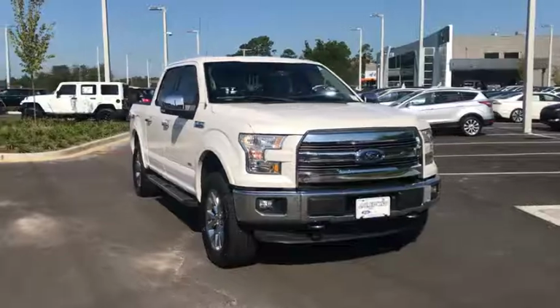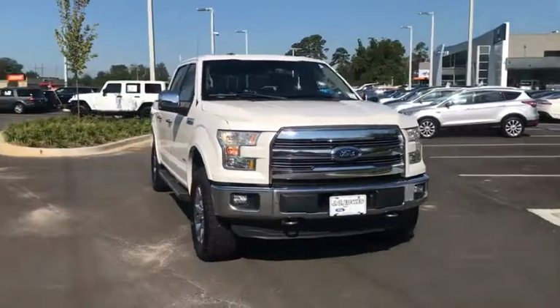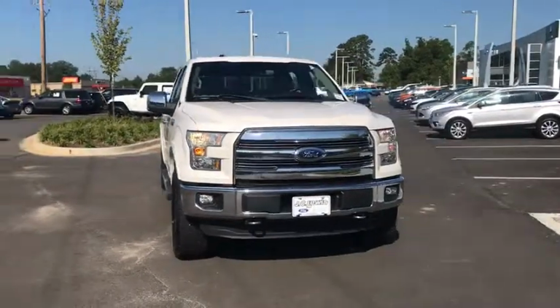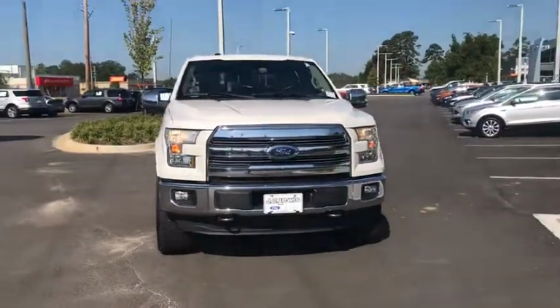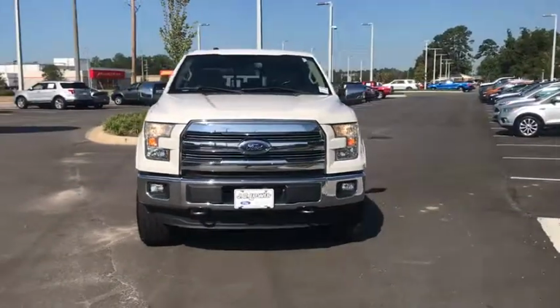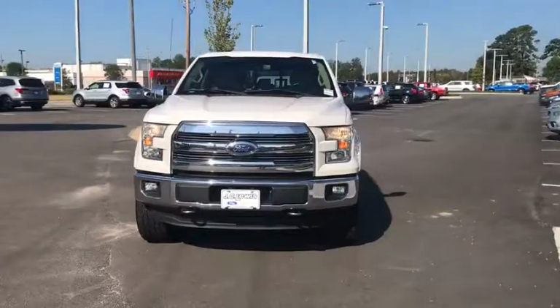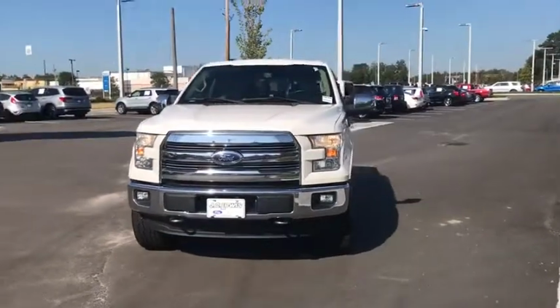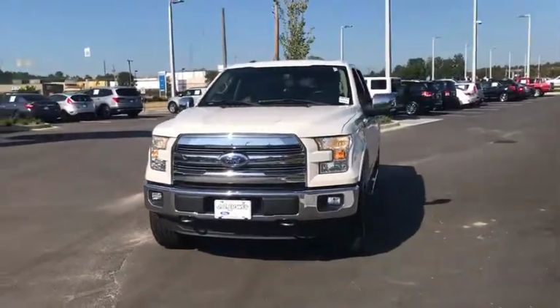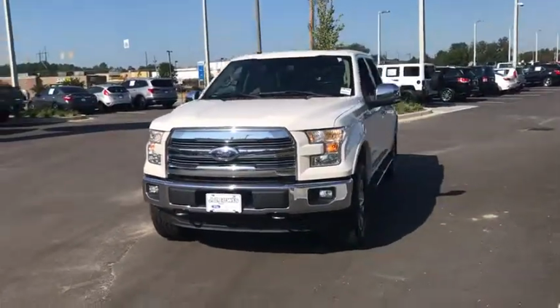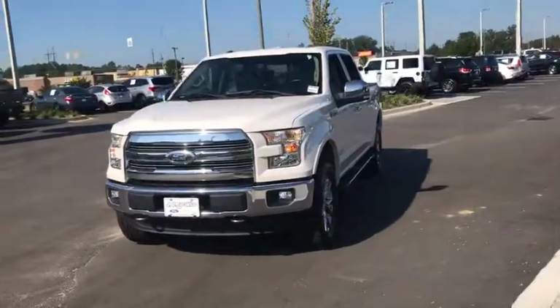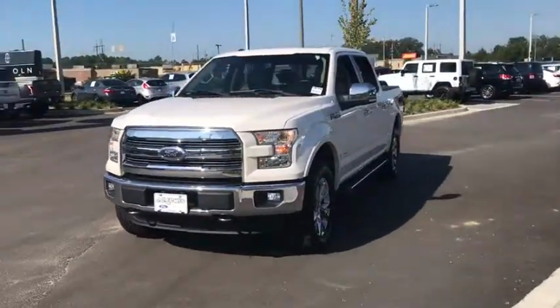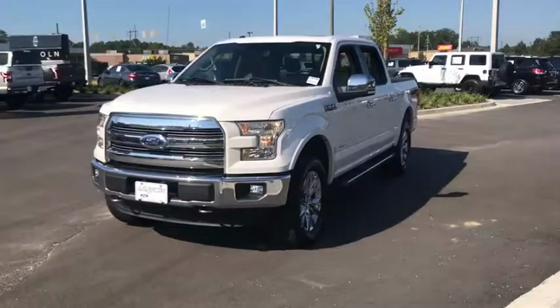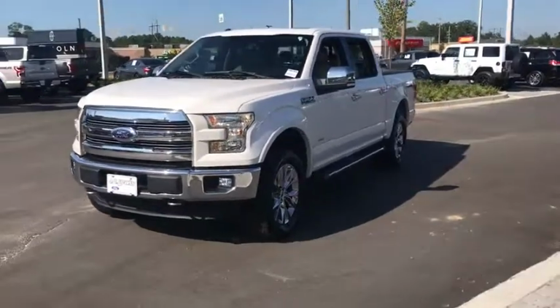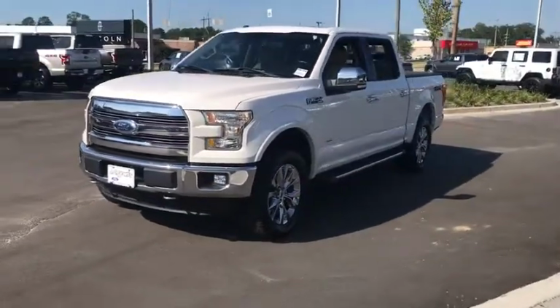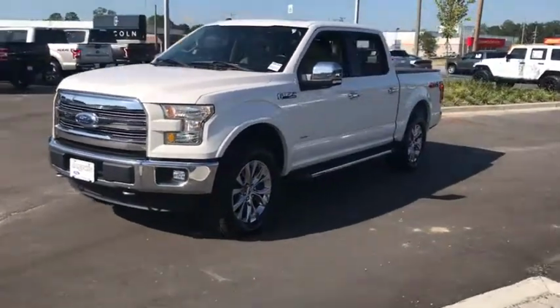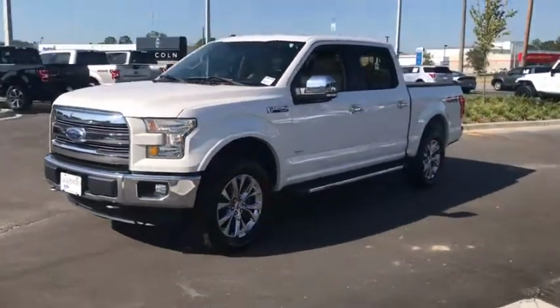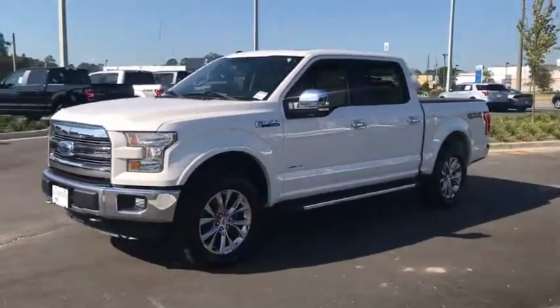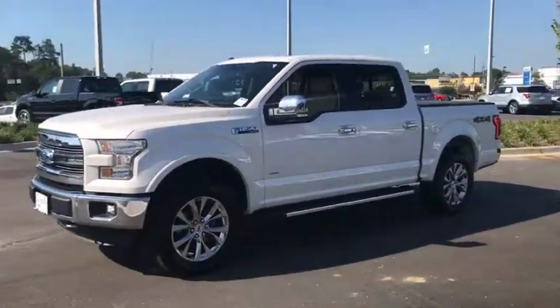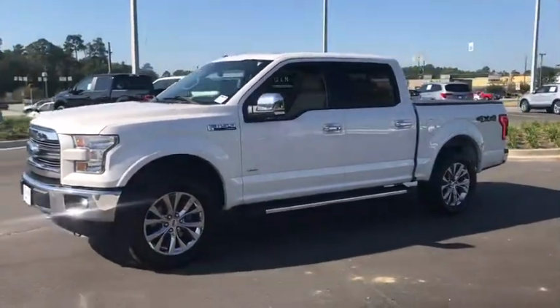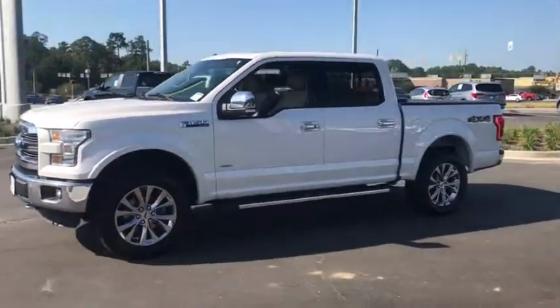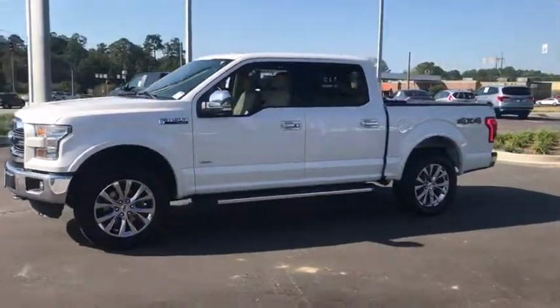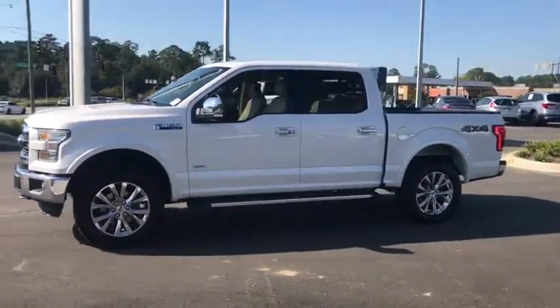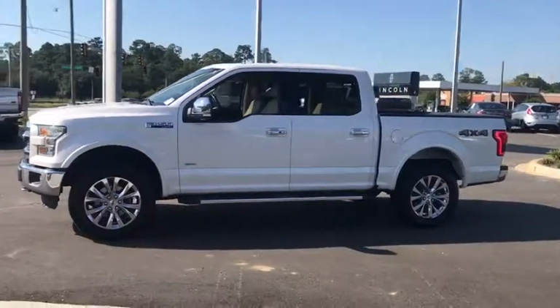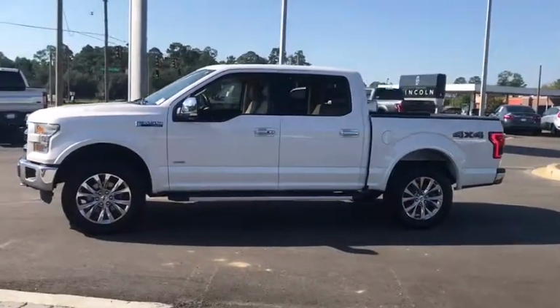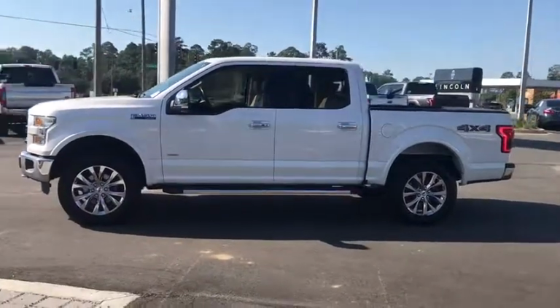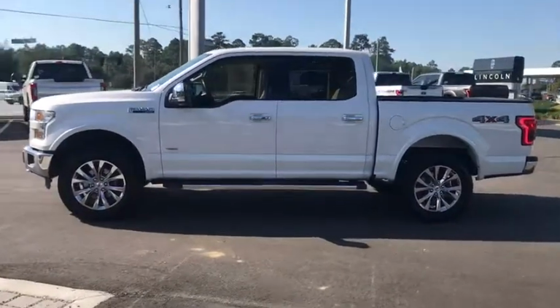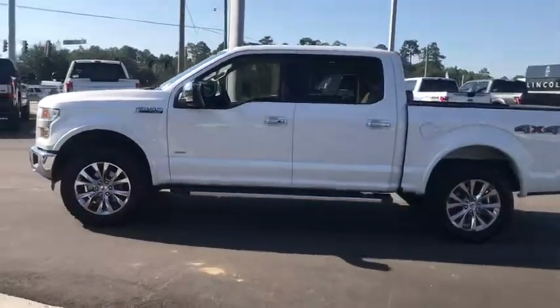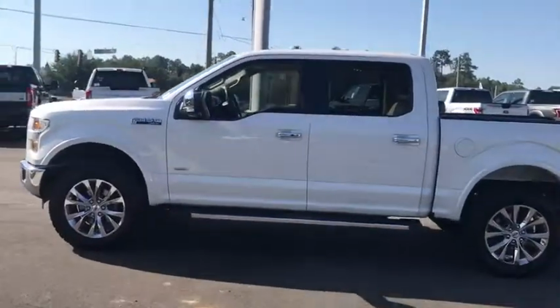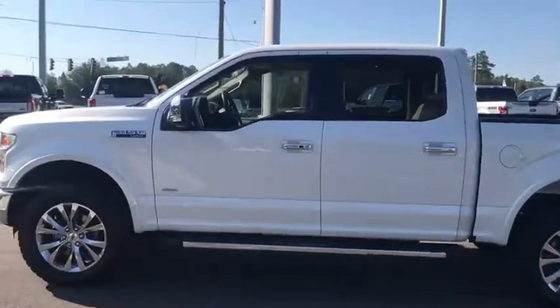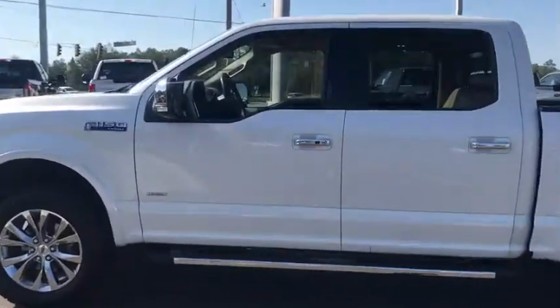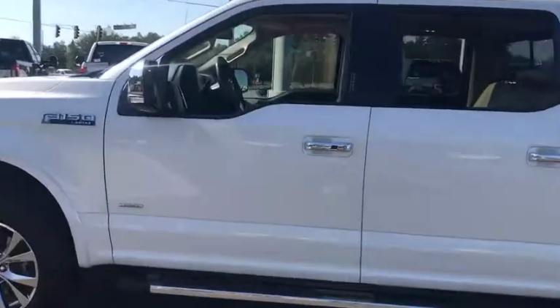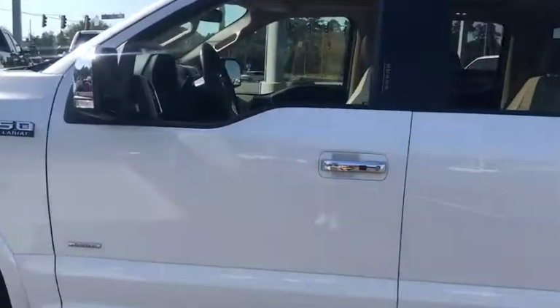We are pleased to show you the 2016 Ford F-150. A Ford F-150 knows how to handle any situation. It's built to follow orders. No whining. This vehicle has less than 120,000 miles.